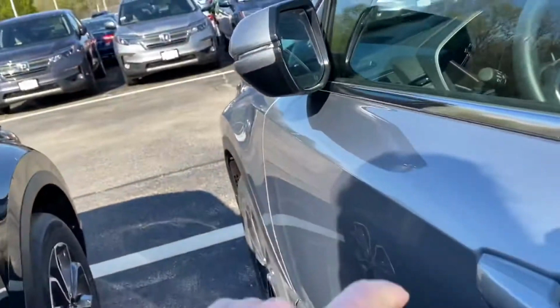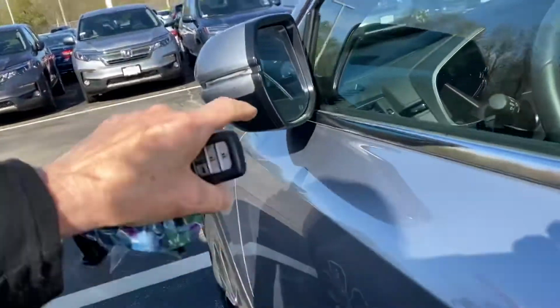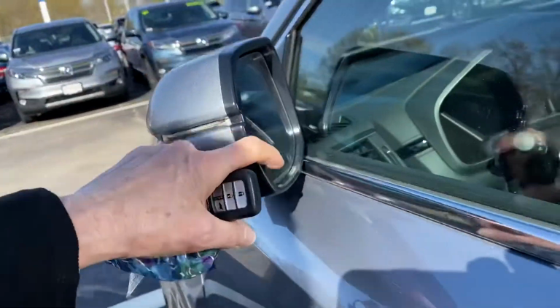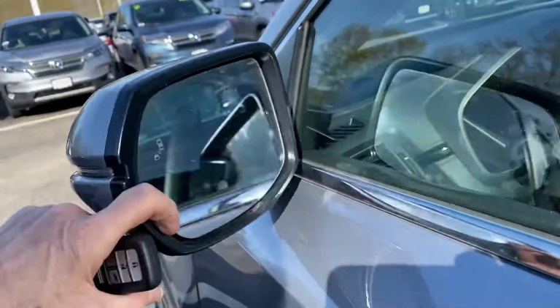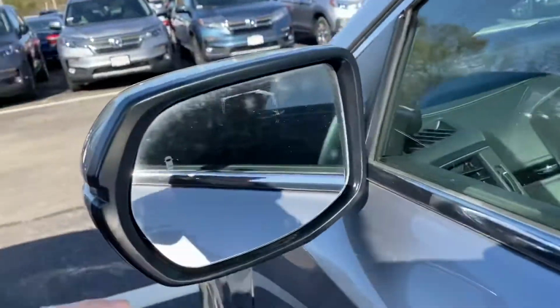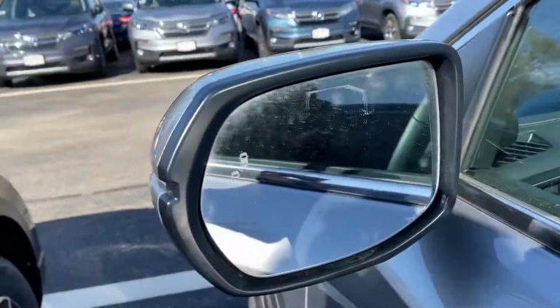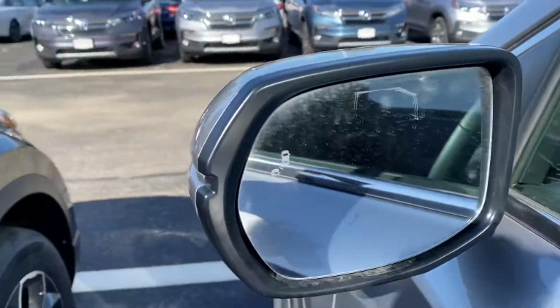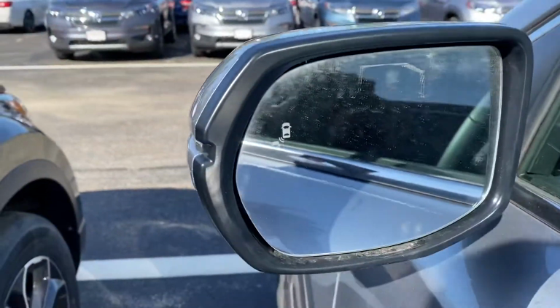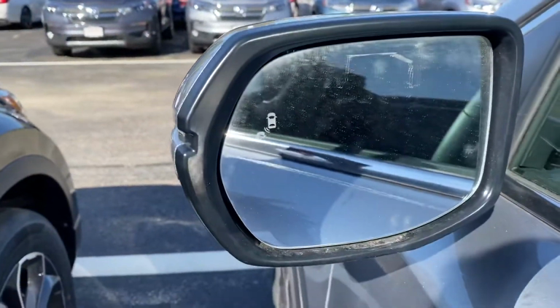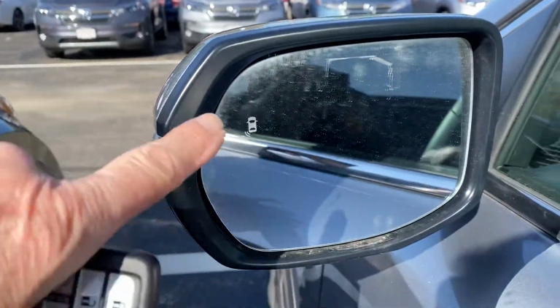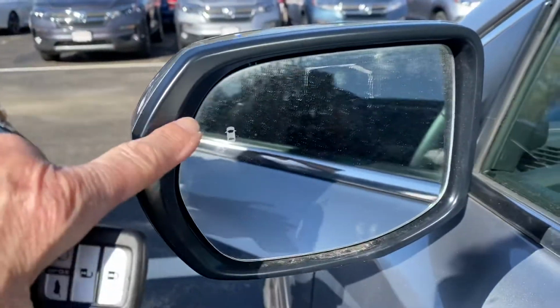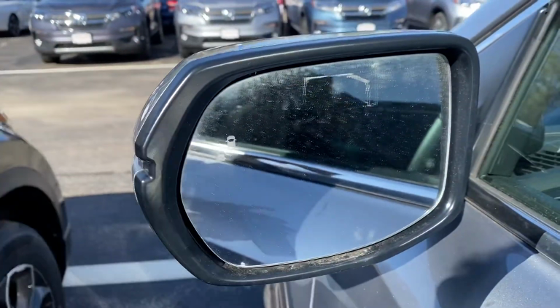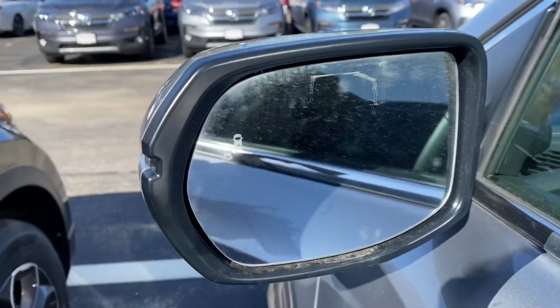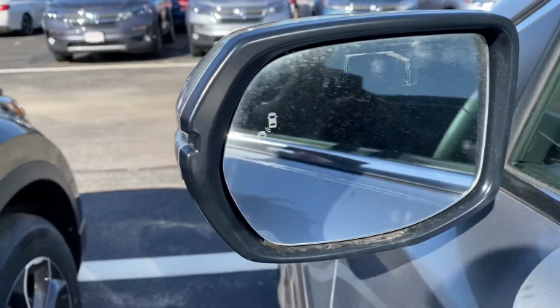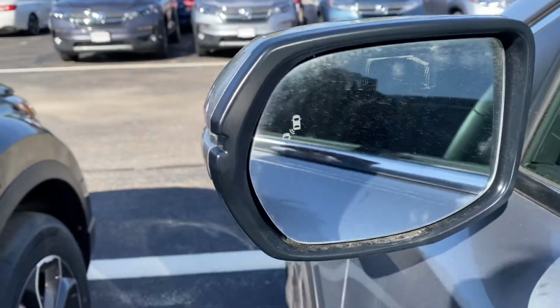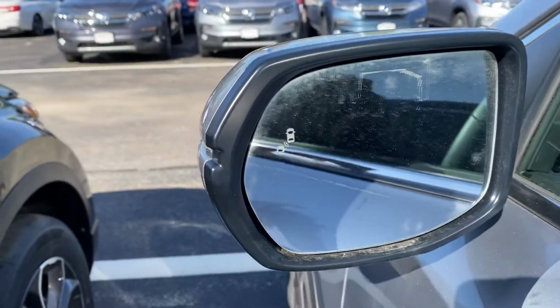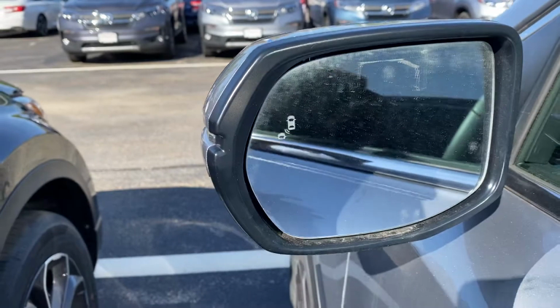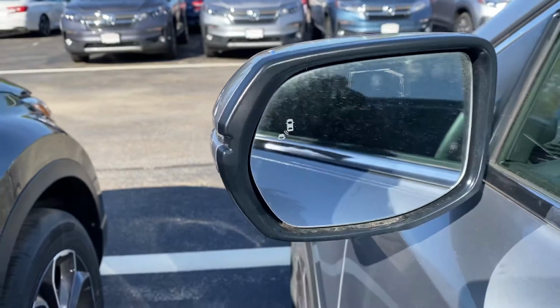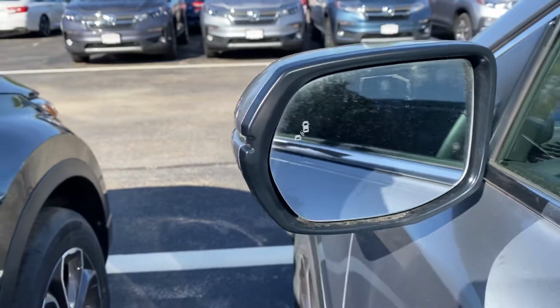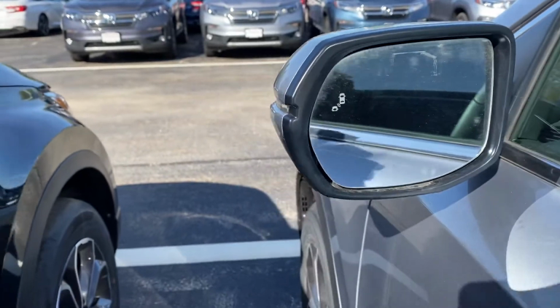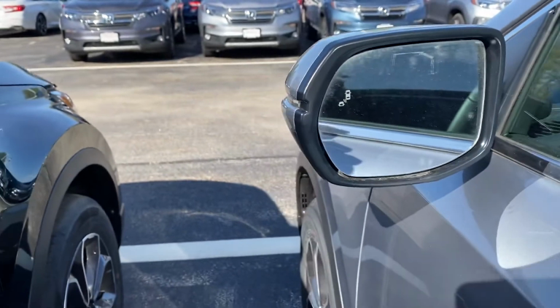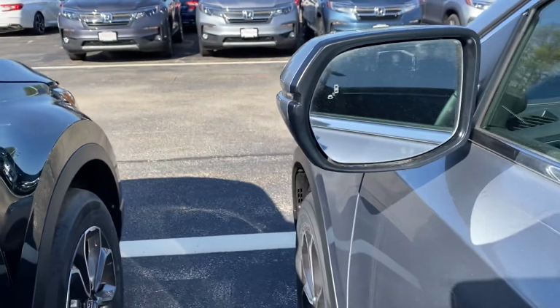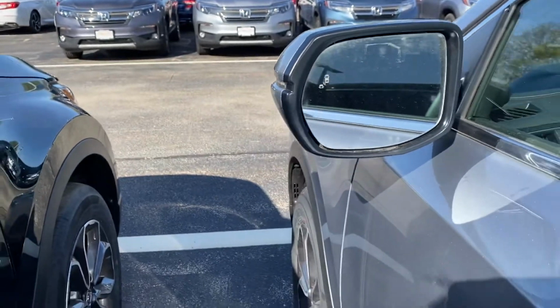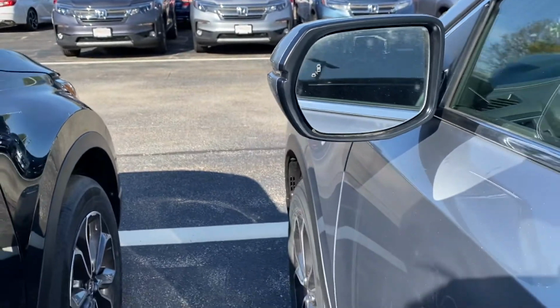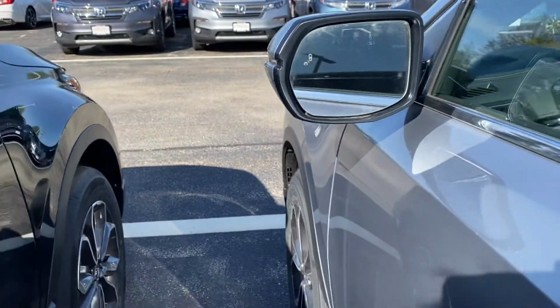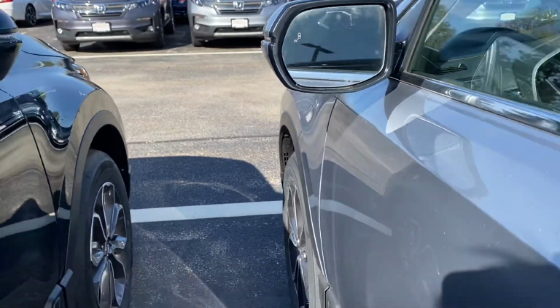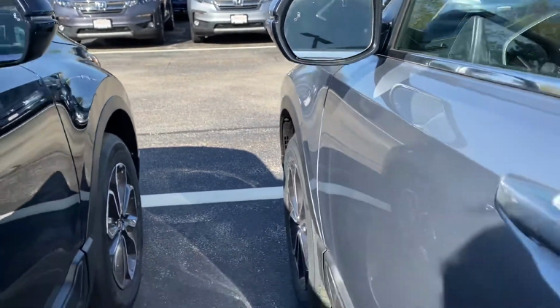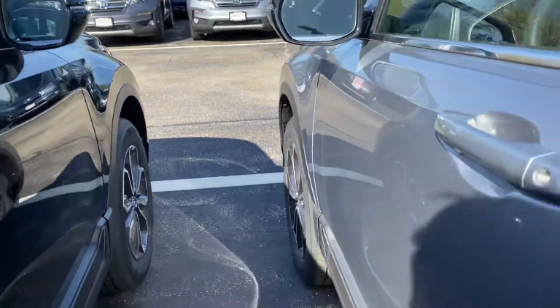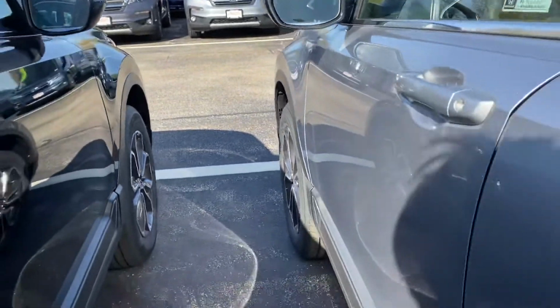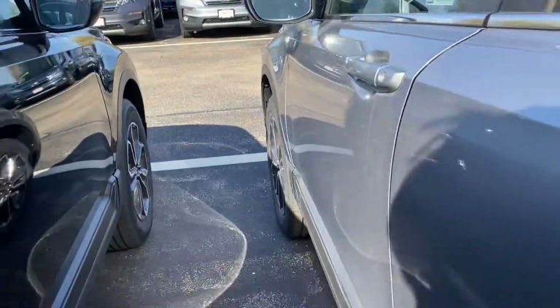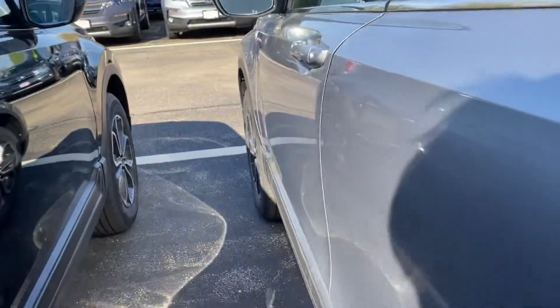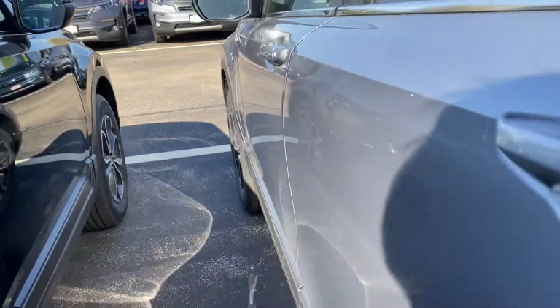This has the blind spot indicators in the mirrors, so if a car is passing you, they will flash. And if you put your blinker on to get into that lane, they will beep and also flash.